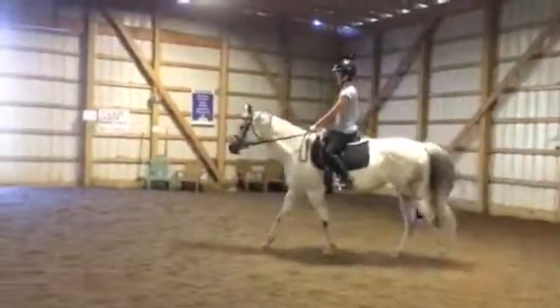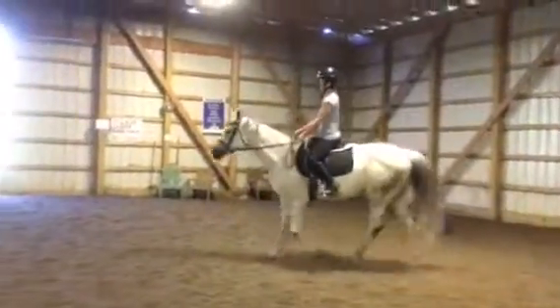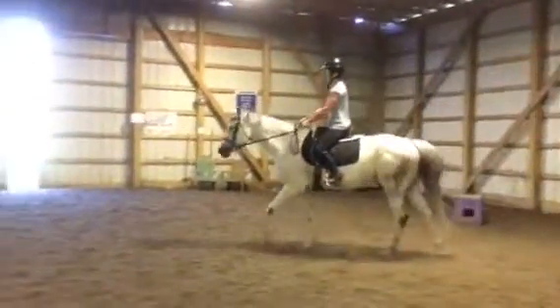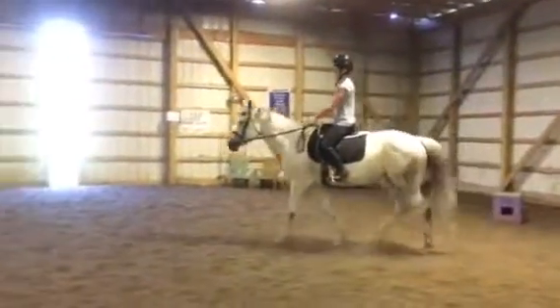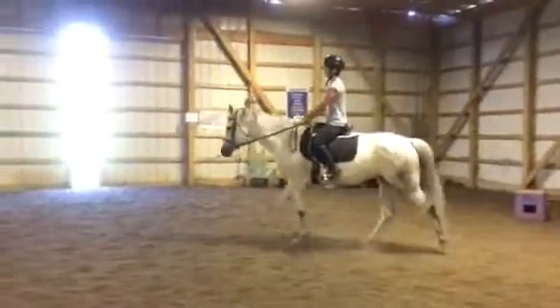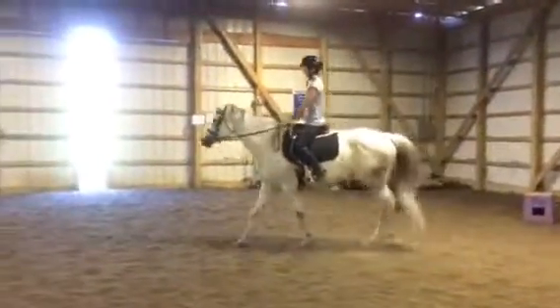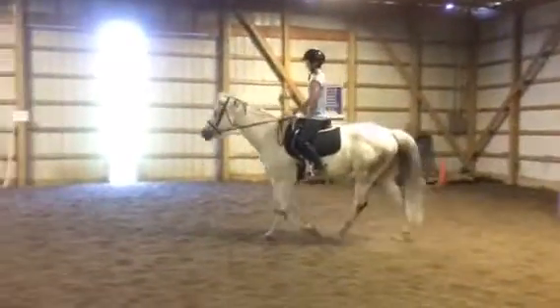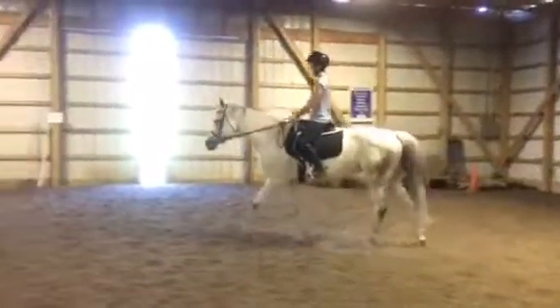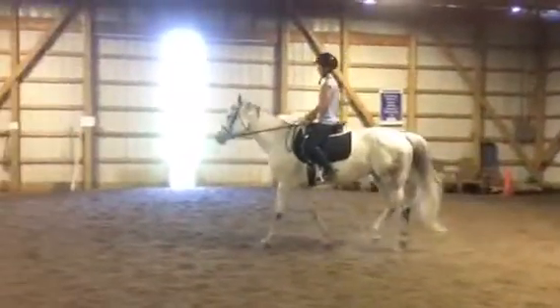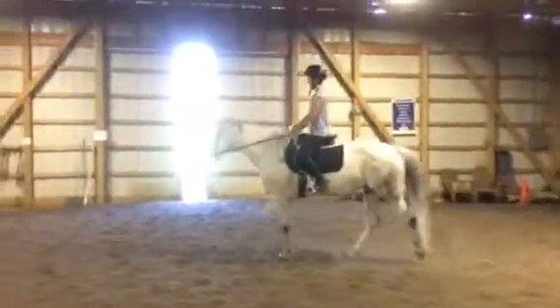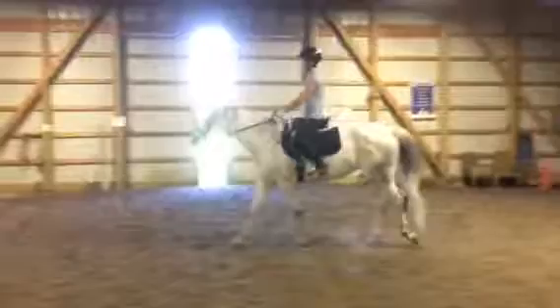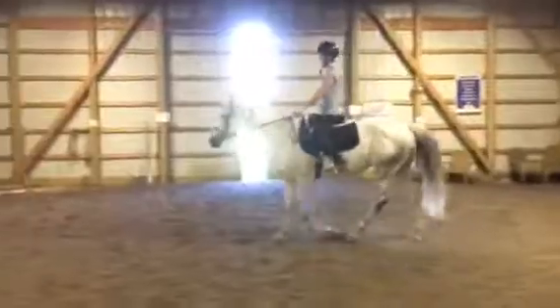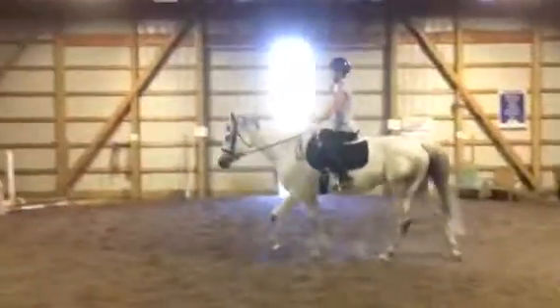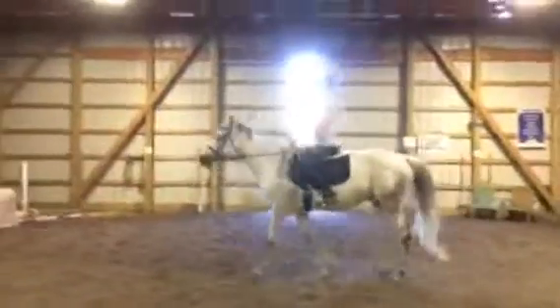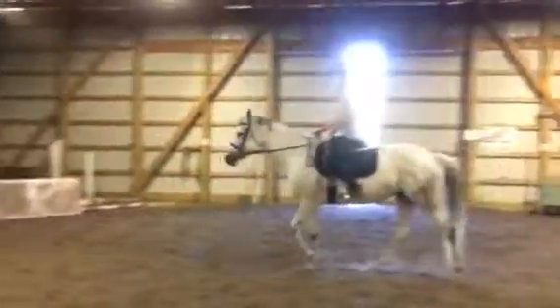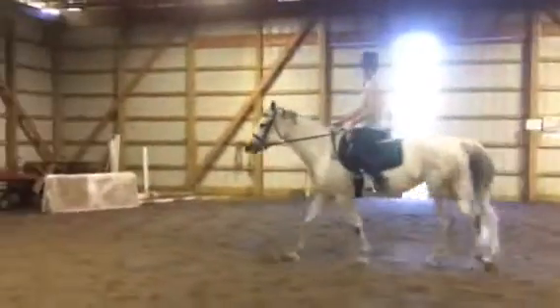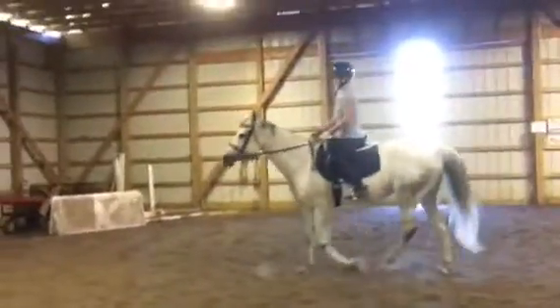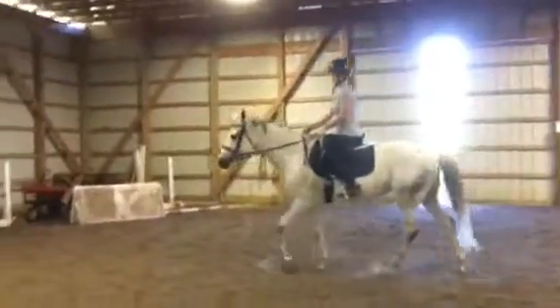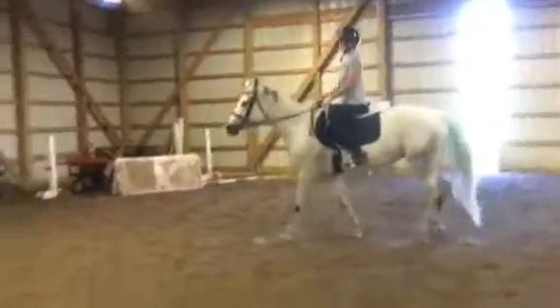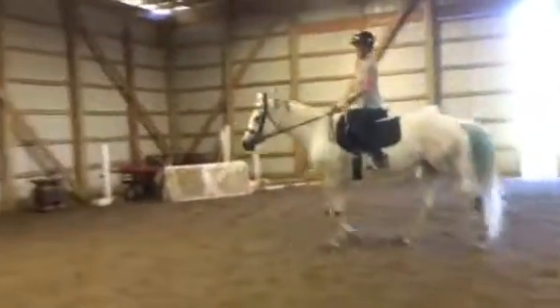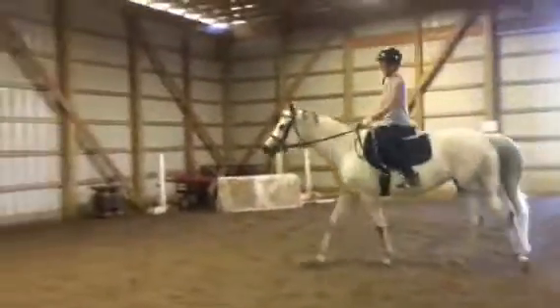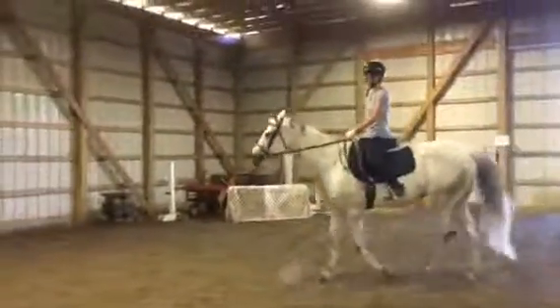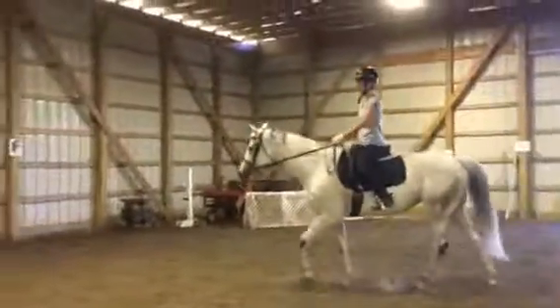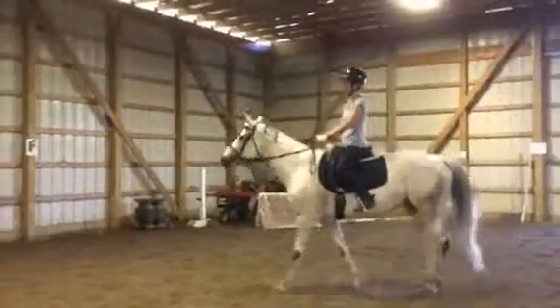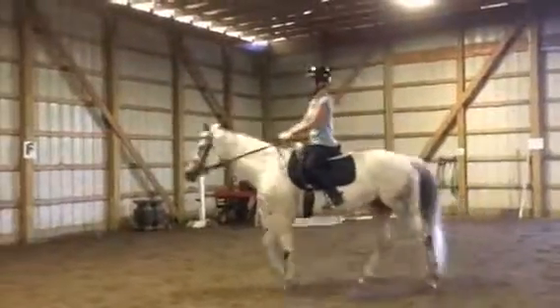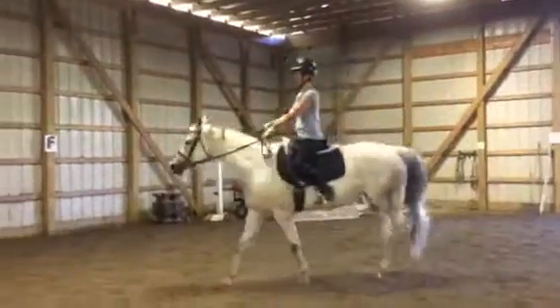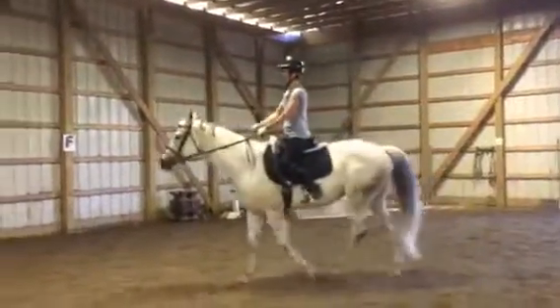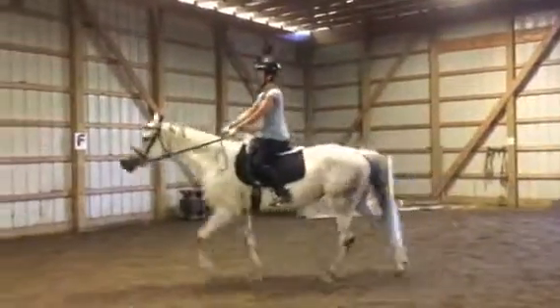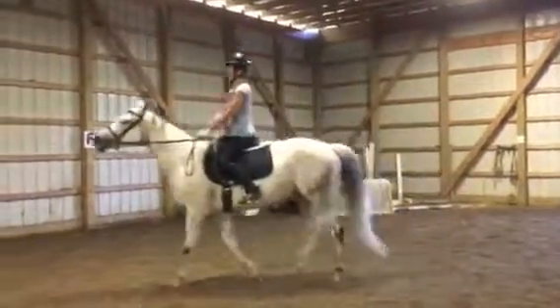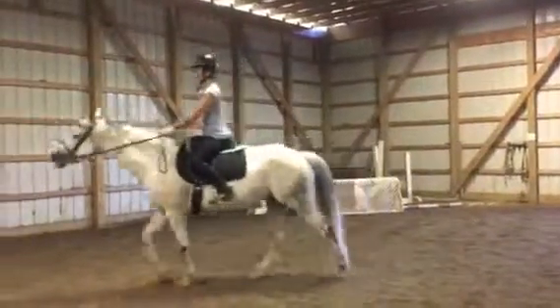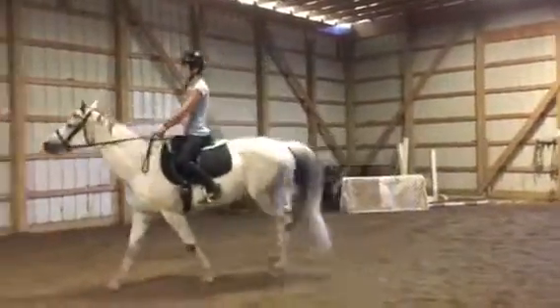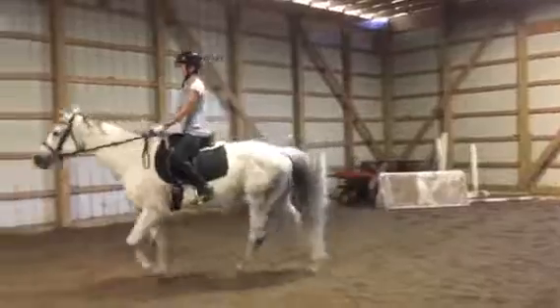Meaning our elbows have to follow her getting longer and shorter every stride, at the same time as we ask.